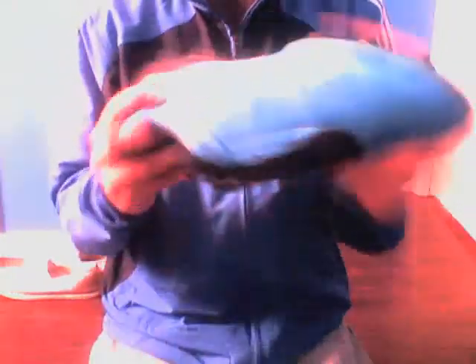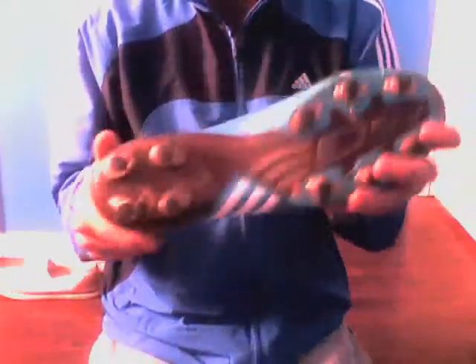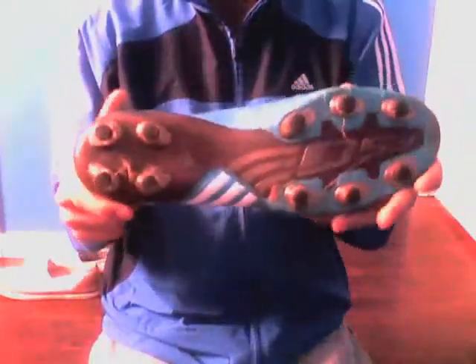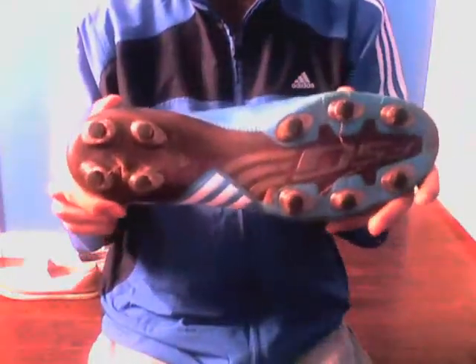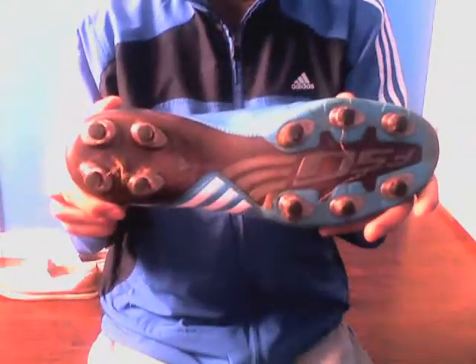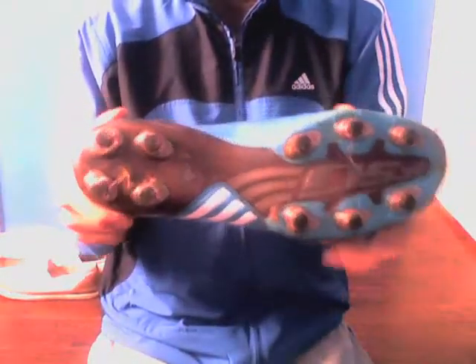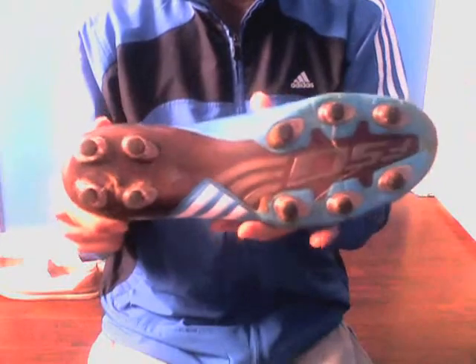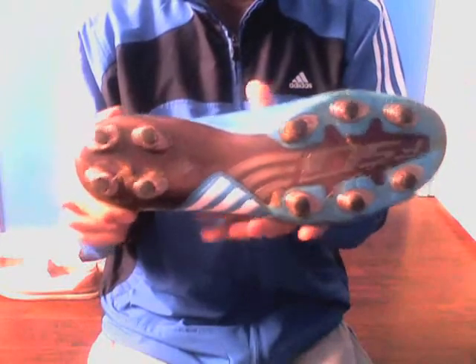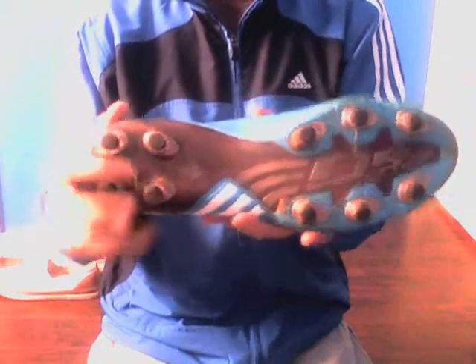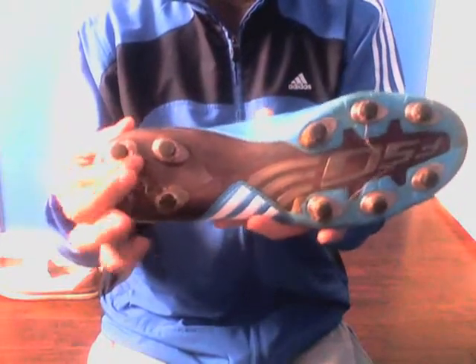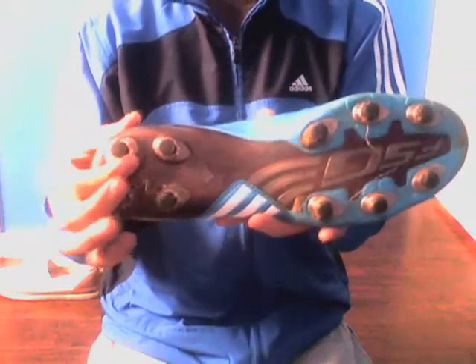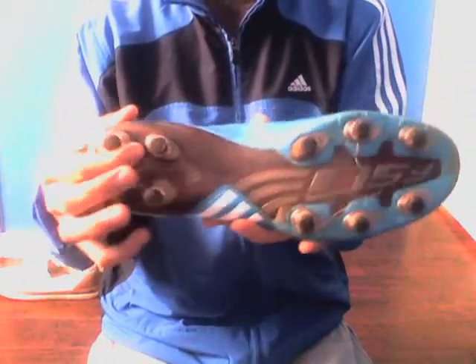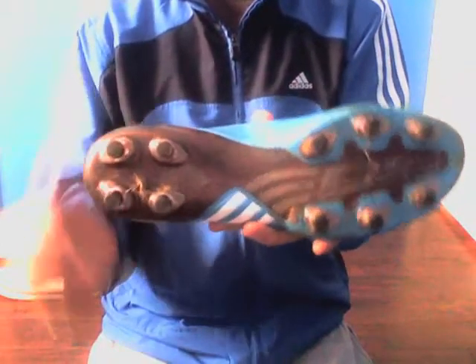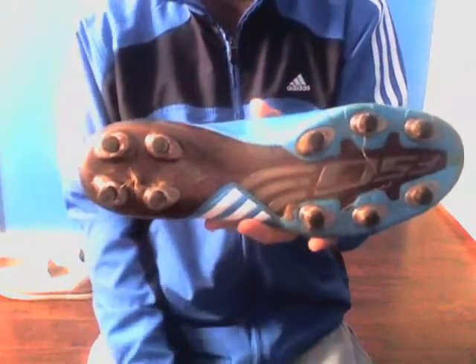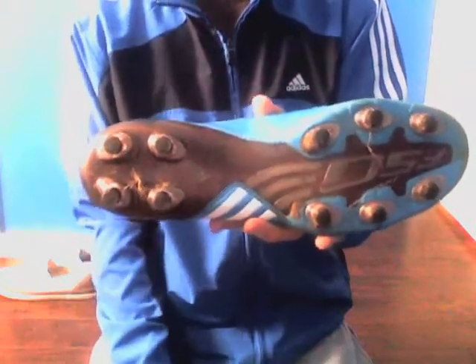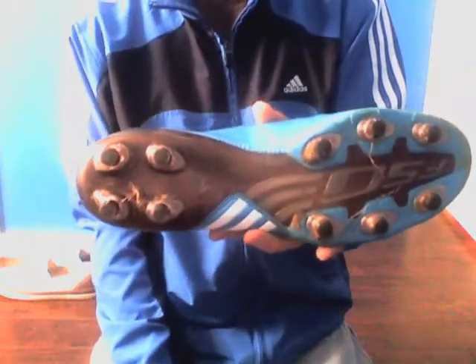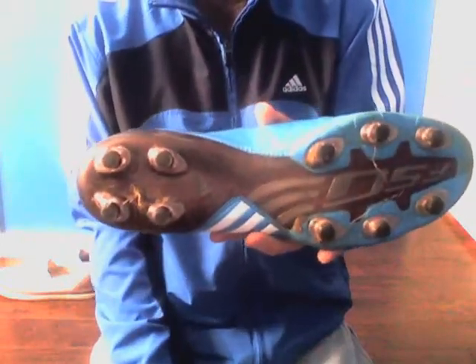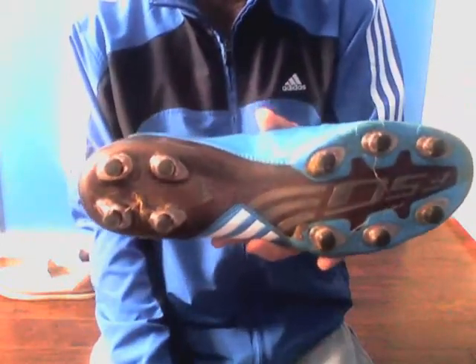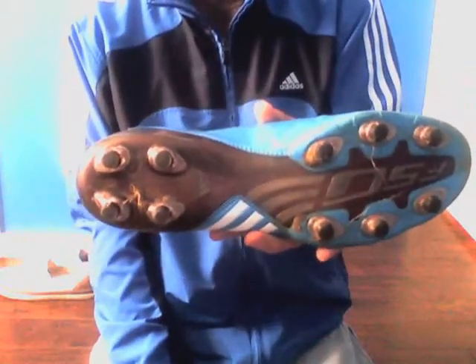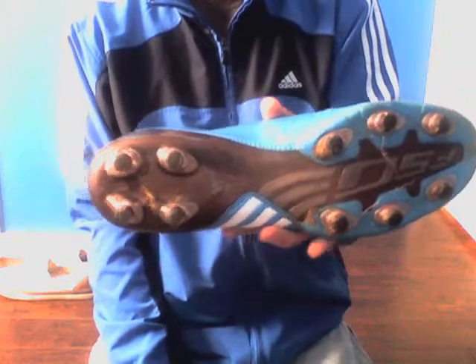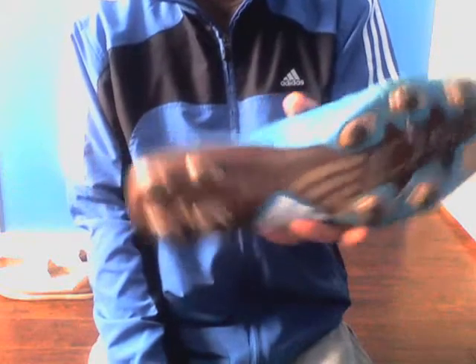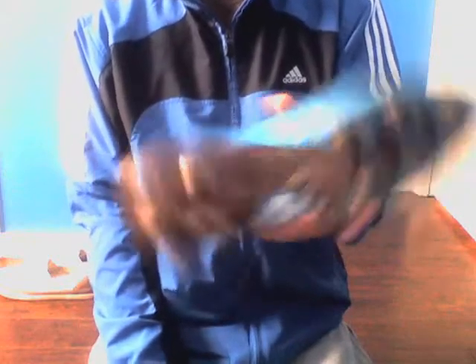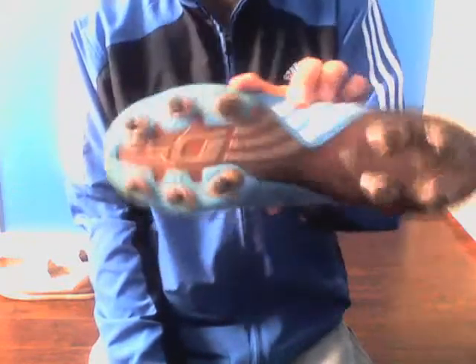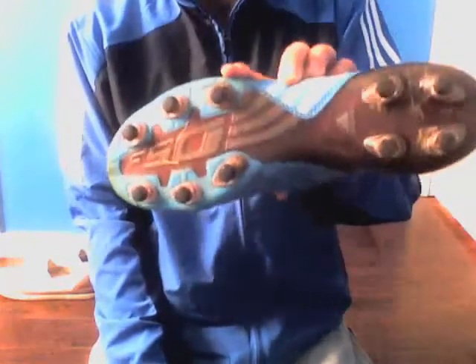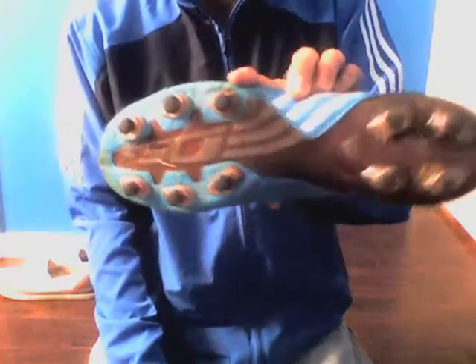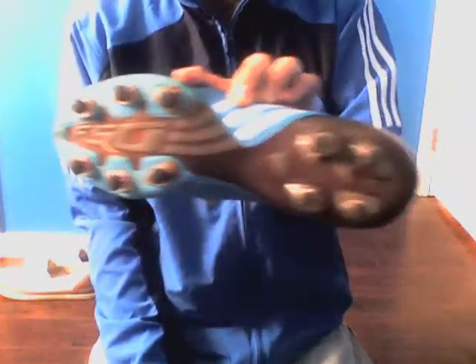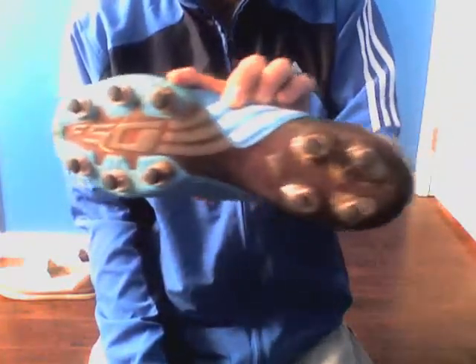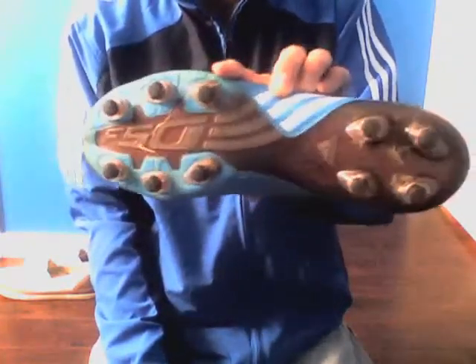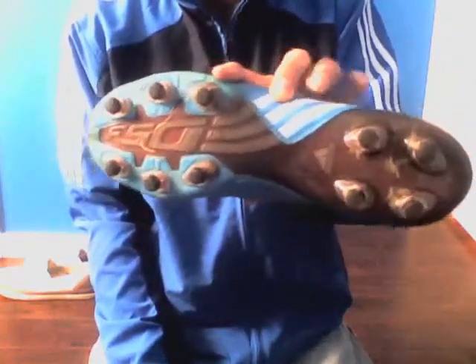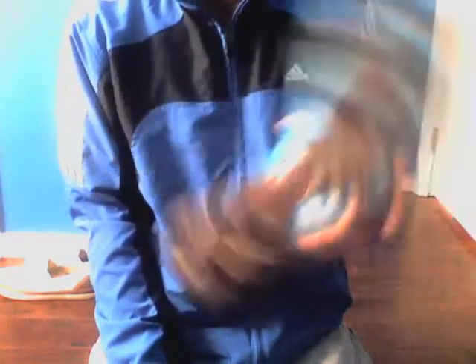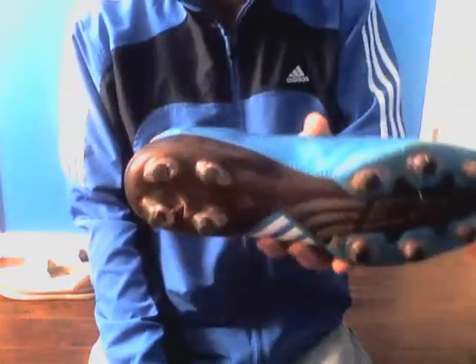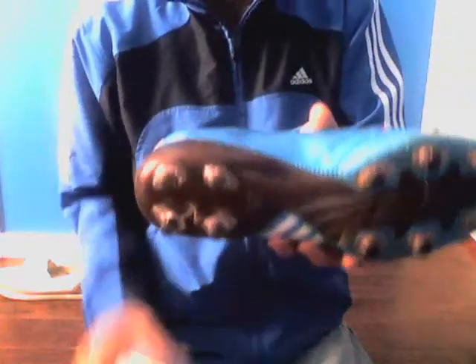Best feature: the two nuts let you change out the studs — takes about five minutes. You can go from hard ground to firm ground to soft ground. Takes about five minutes to change and customize it to your game.